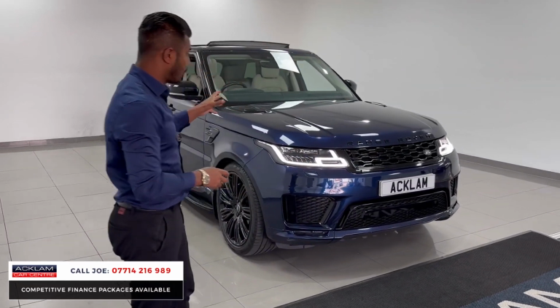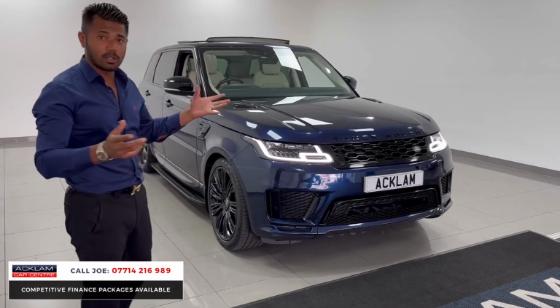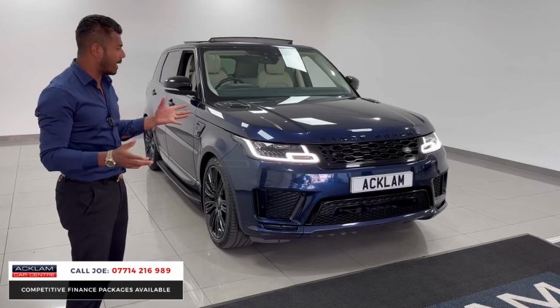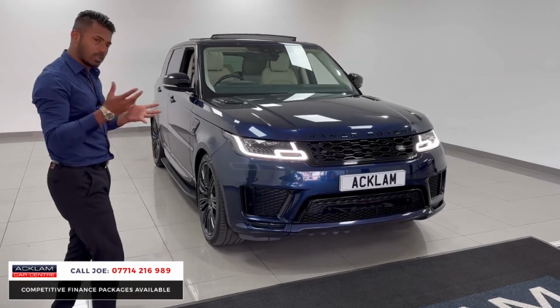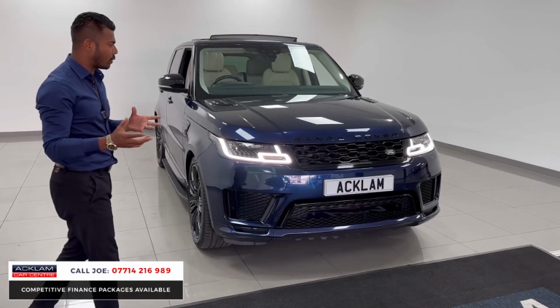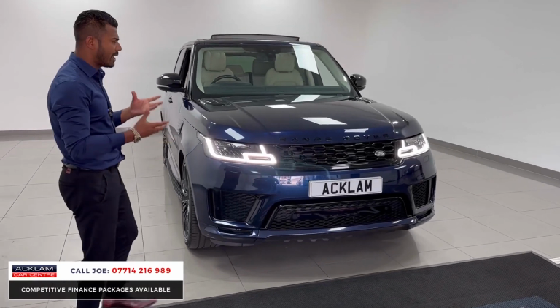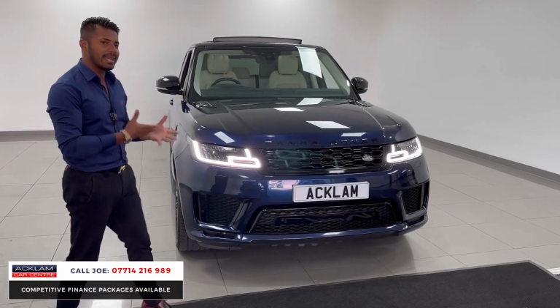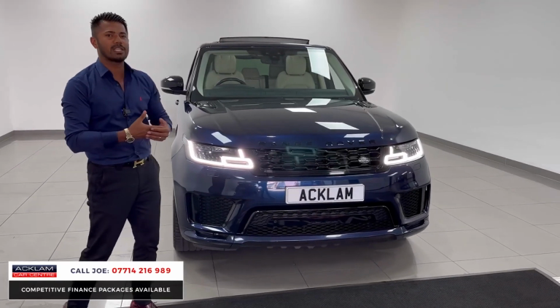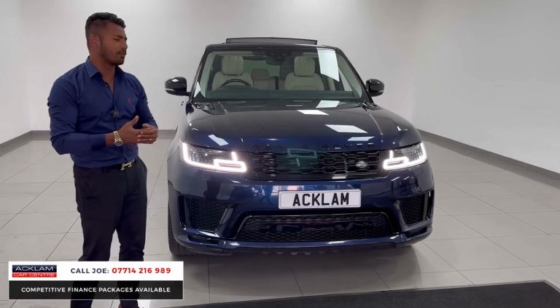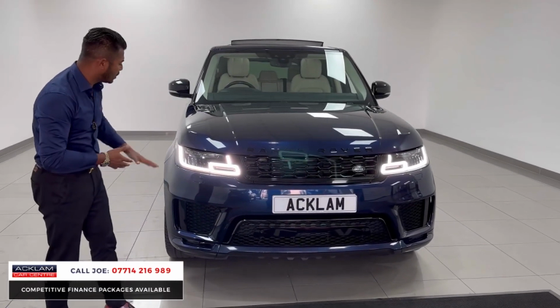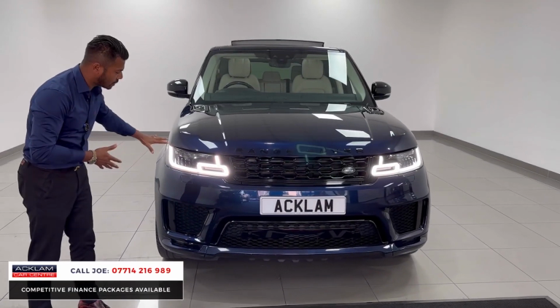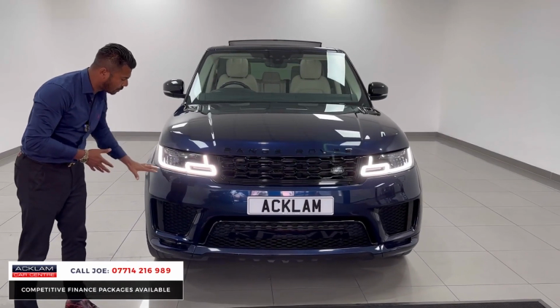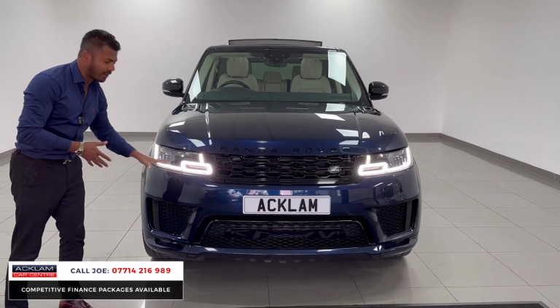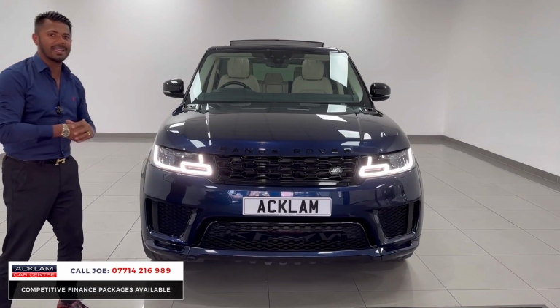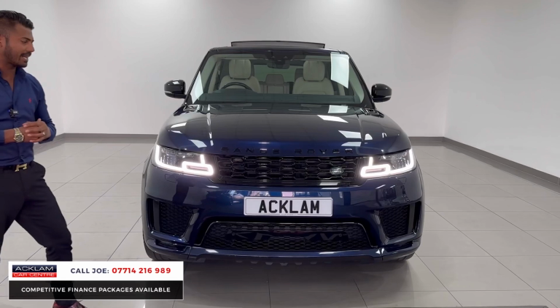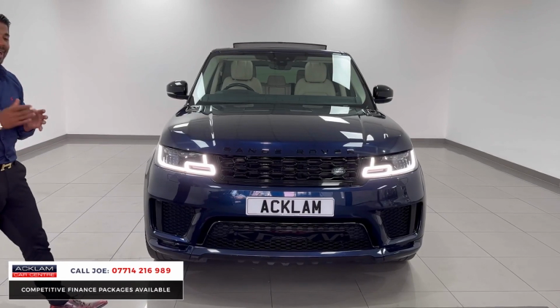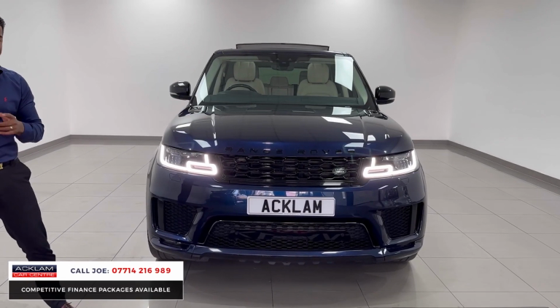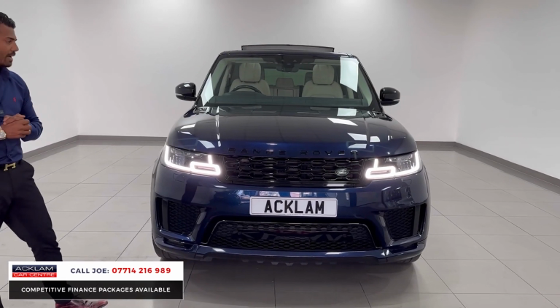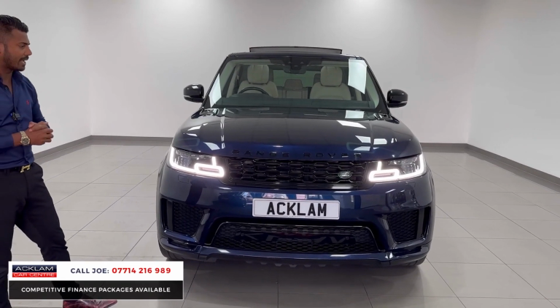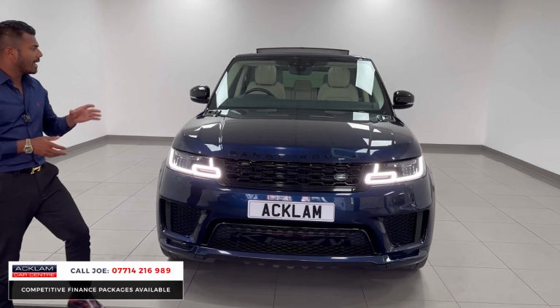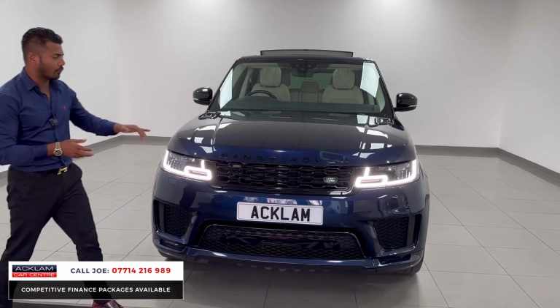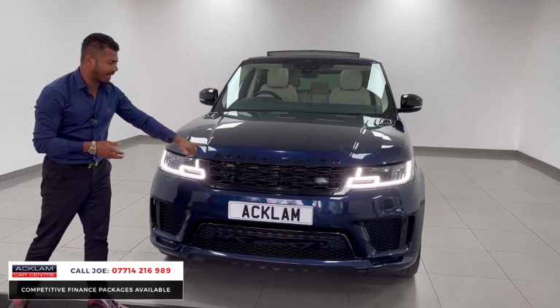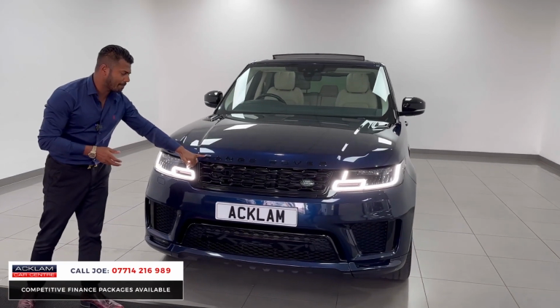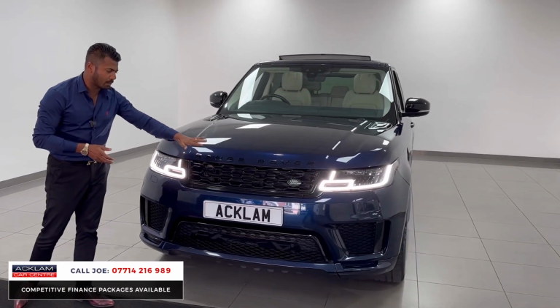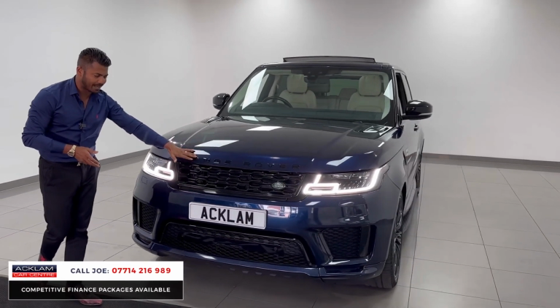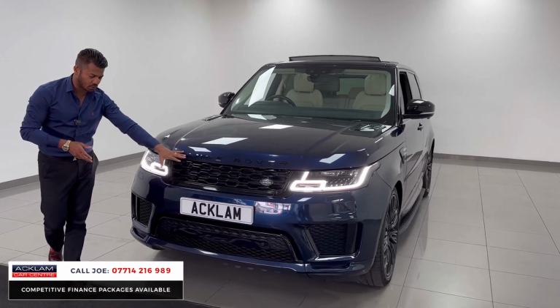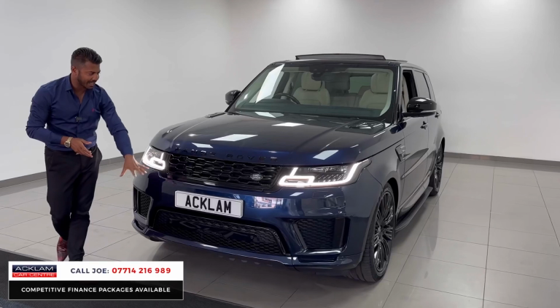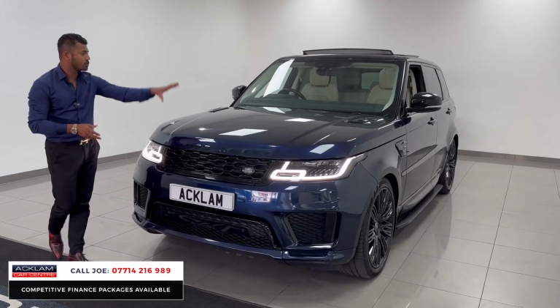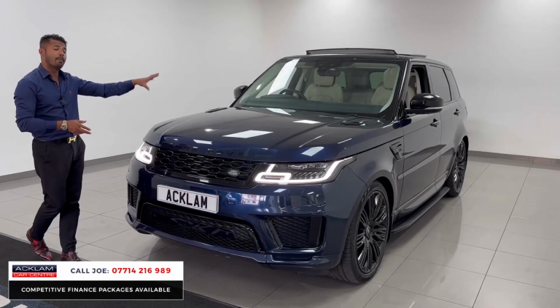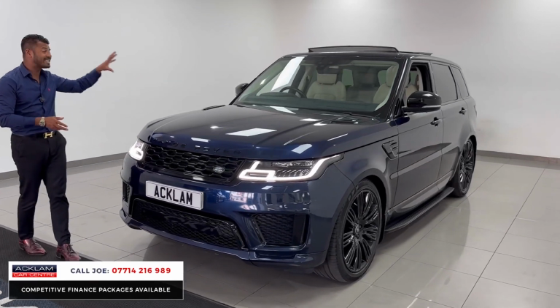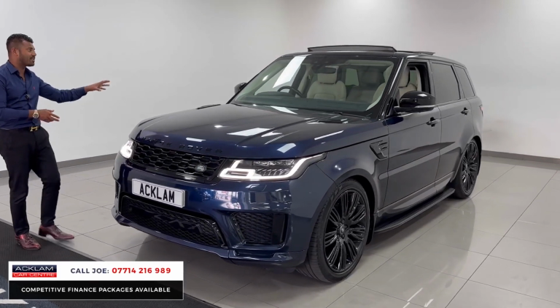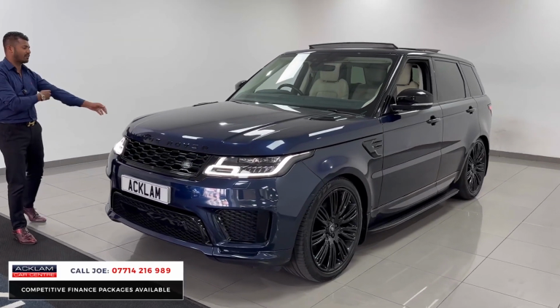Firstly, because of the colour and because of the way it's been looked after. It is a facelift model vehicle, so it has got the new facelift LED headlights and the LED daytime running lights. It has got the full black styling pack on it, which is the badges, the grills, the inserts, the bonnet vents and the side vents.